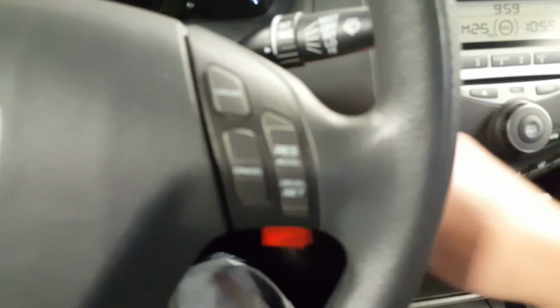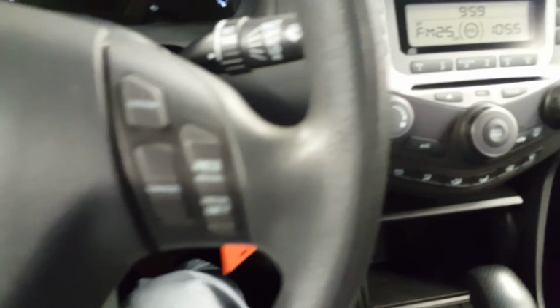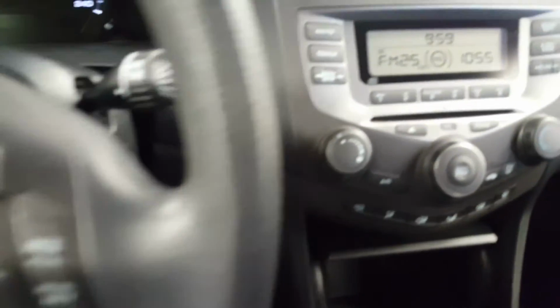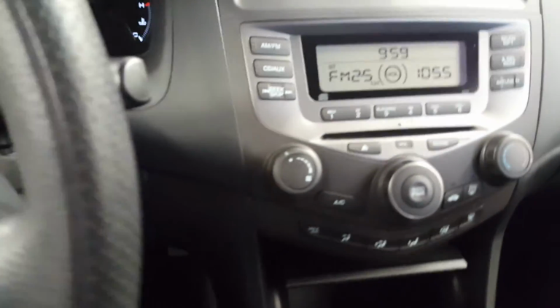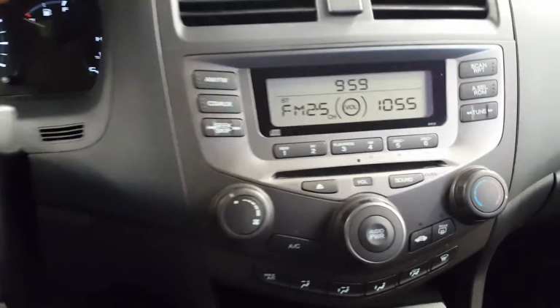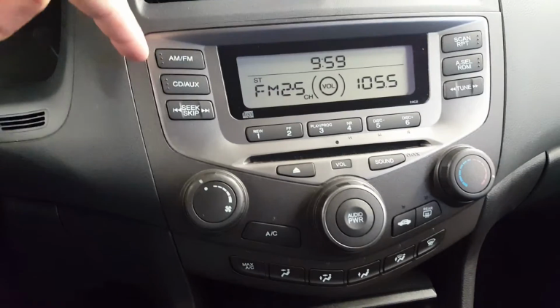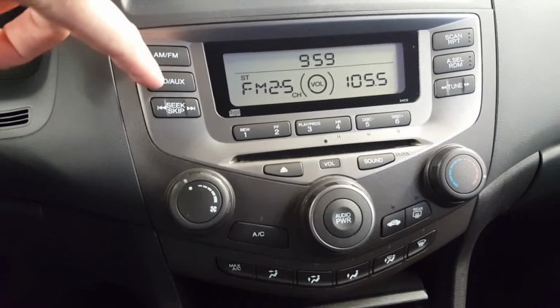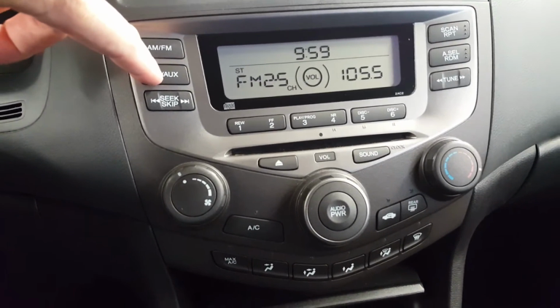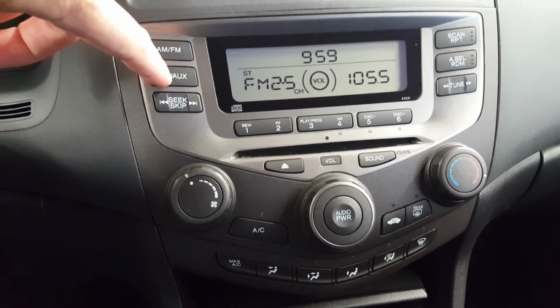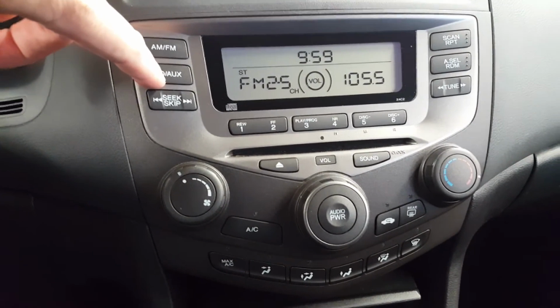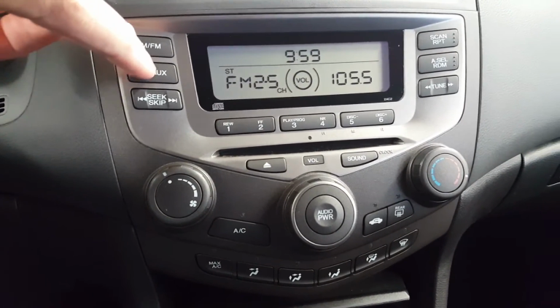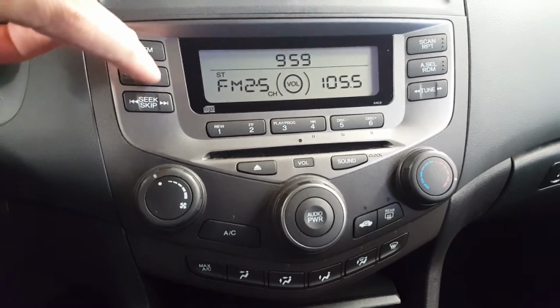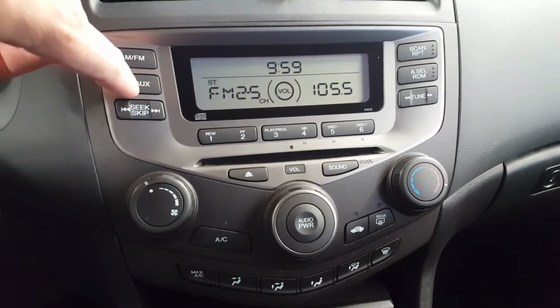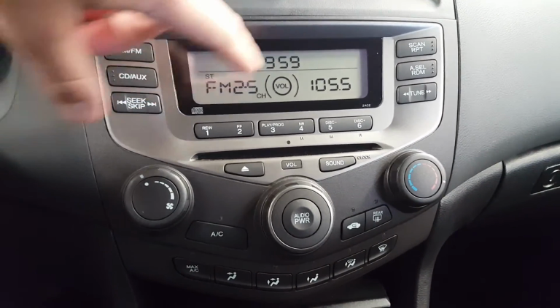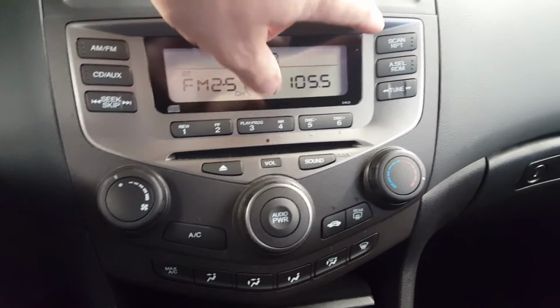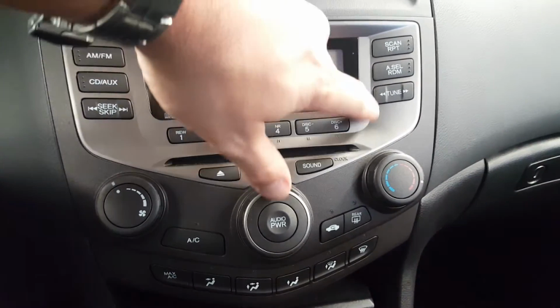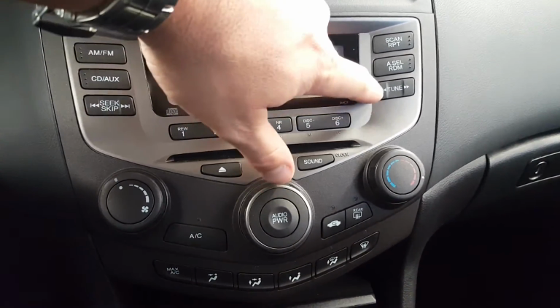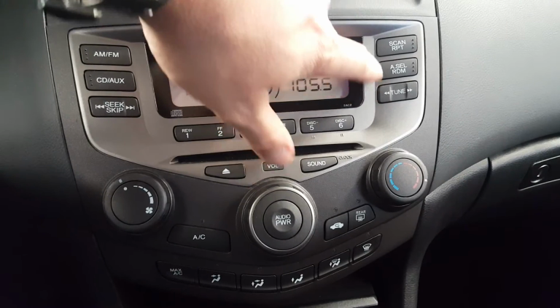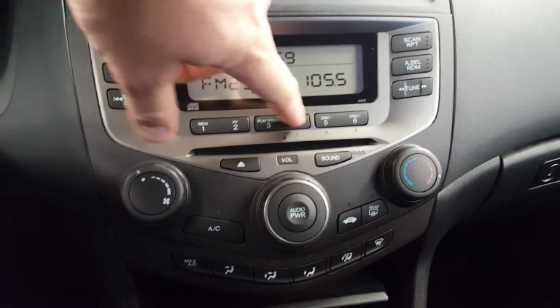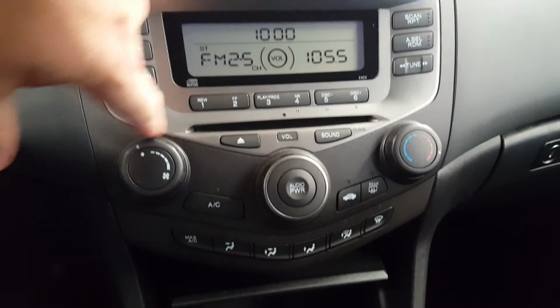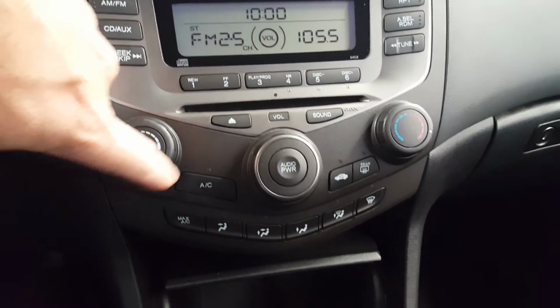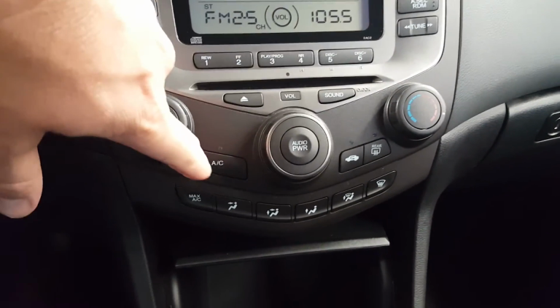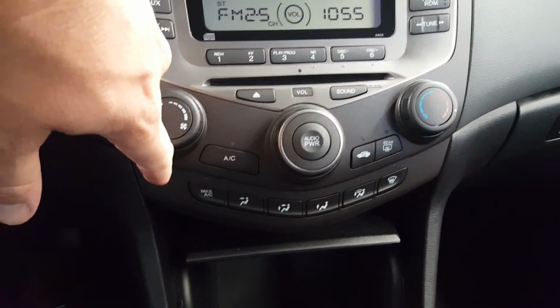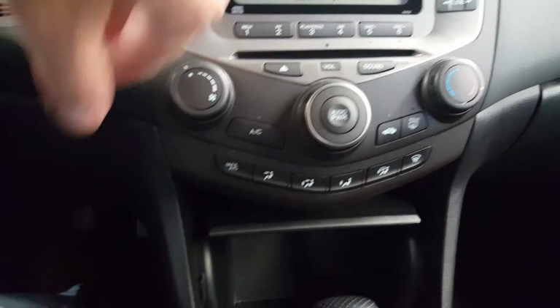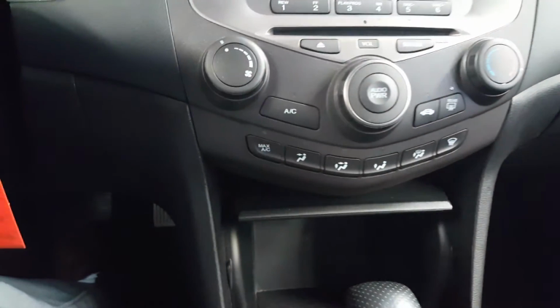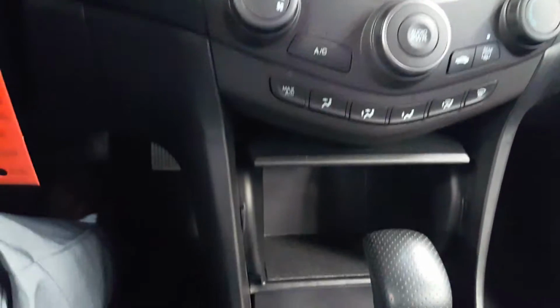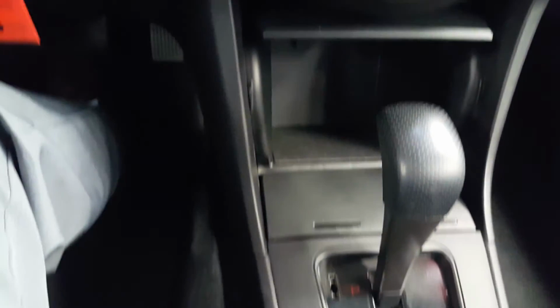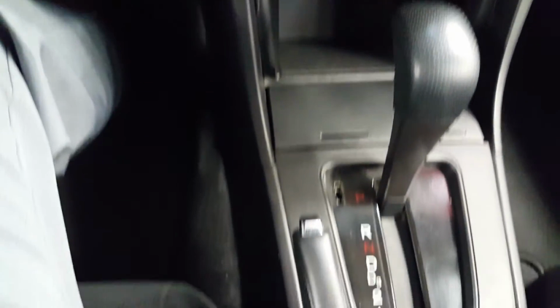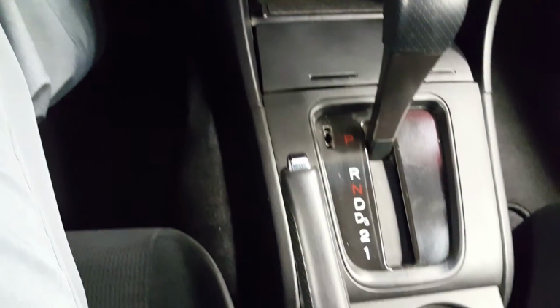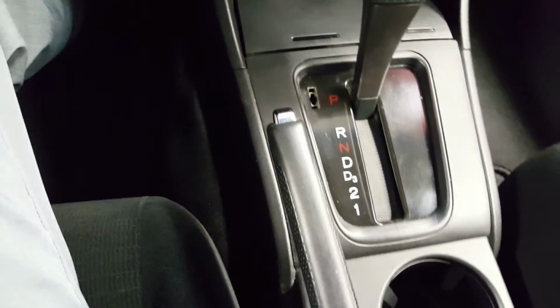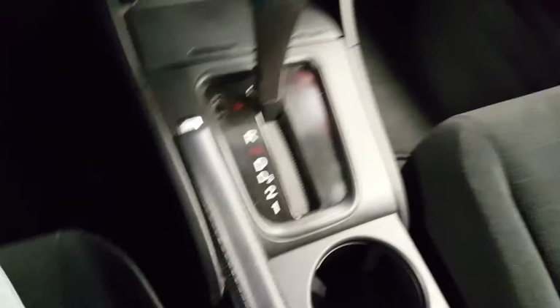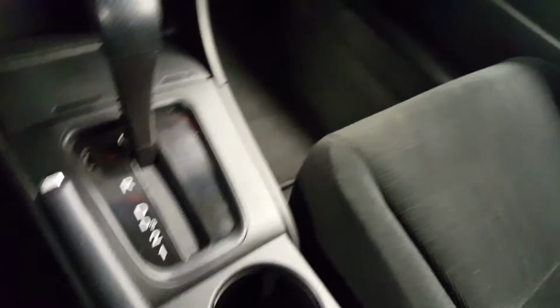It has AM/FM/CD with an auxiliary input so you can still plug in your iPod or phone, AC of course, and automatic transmission.